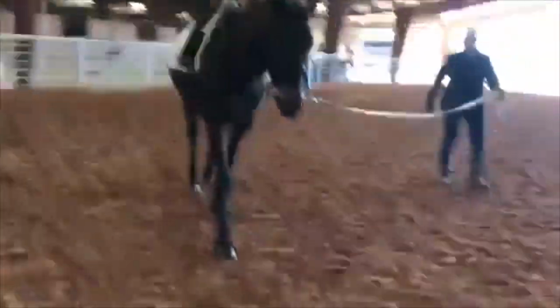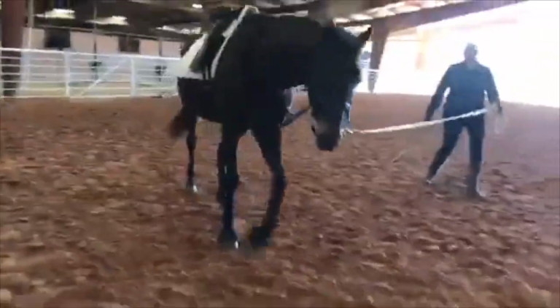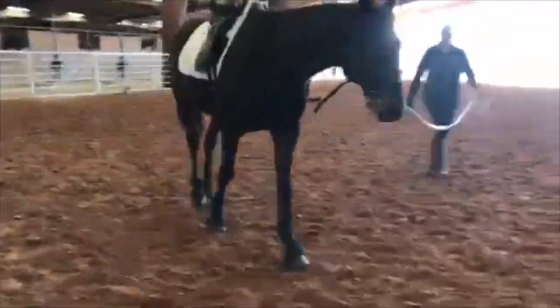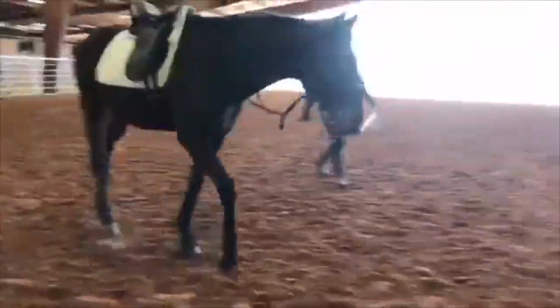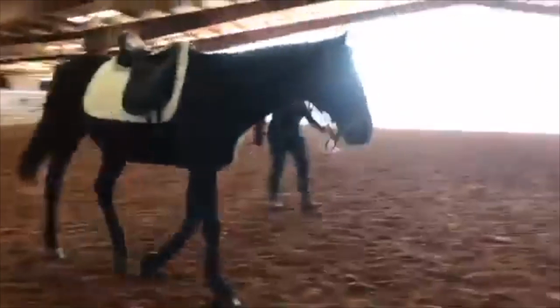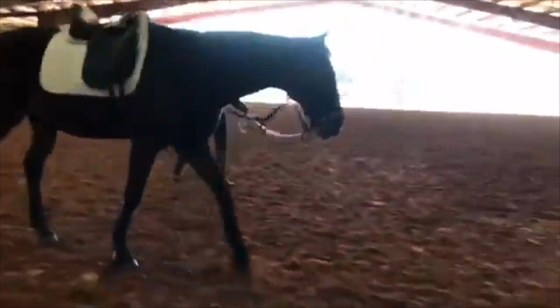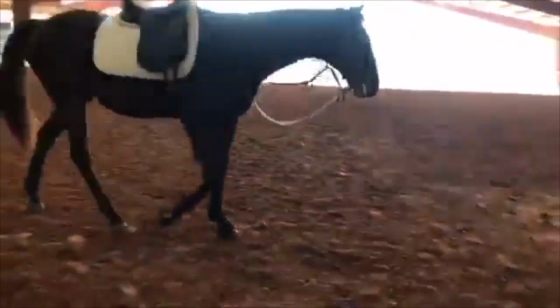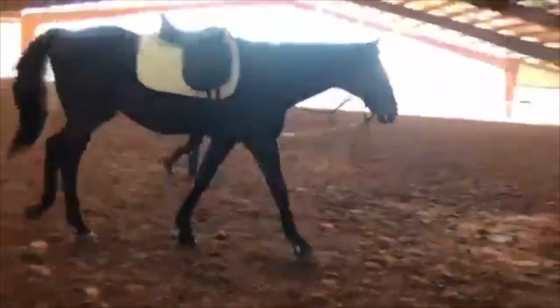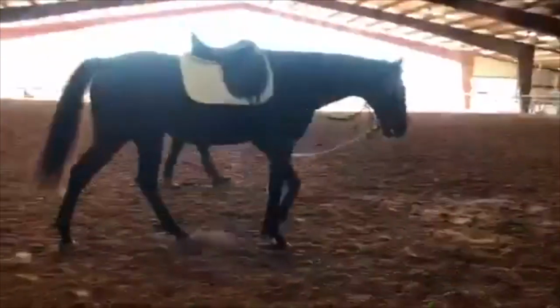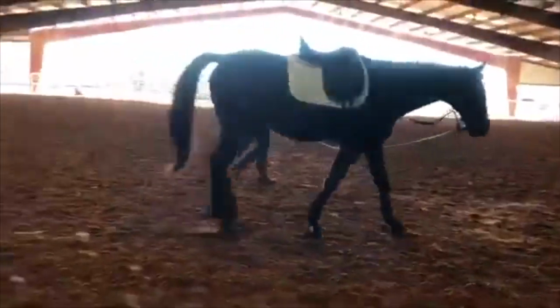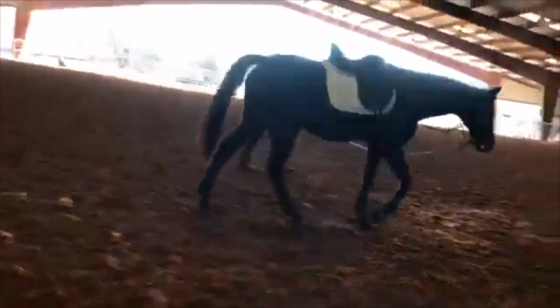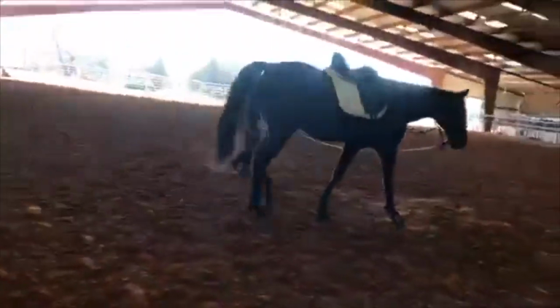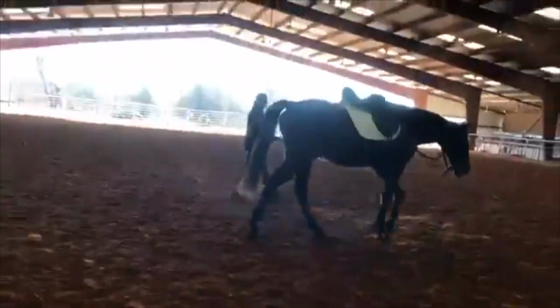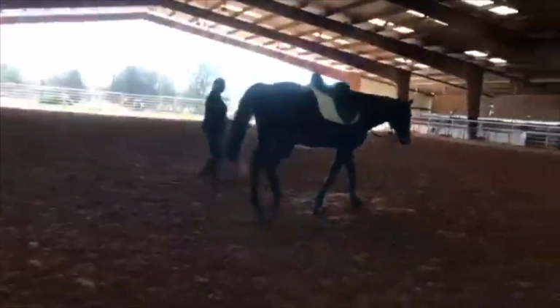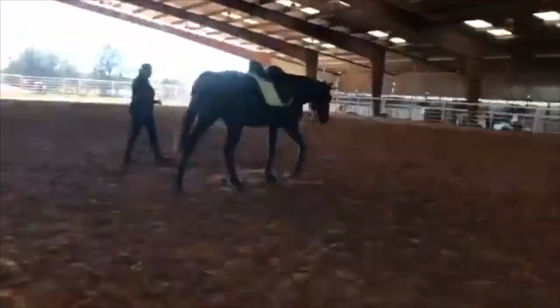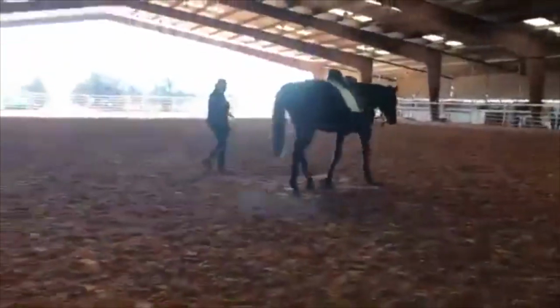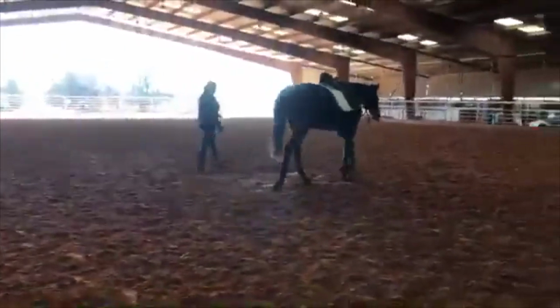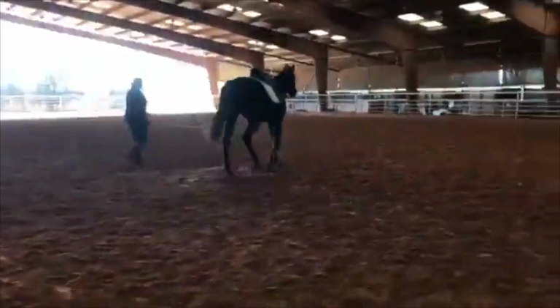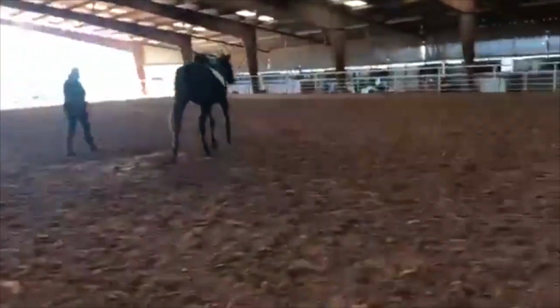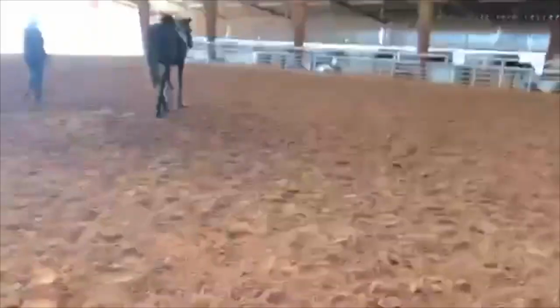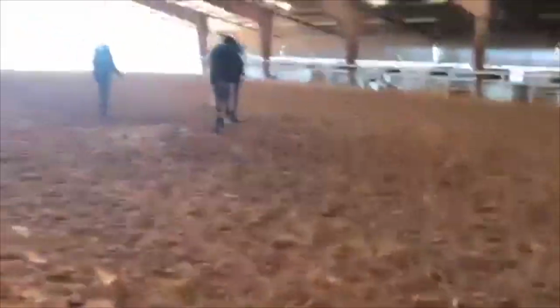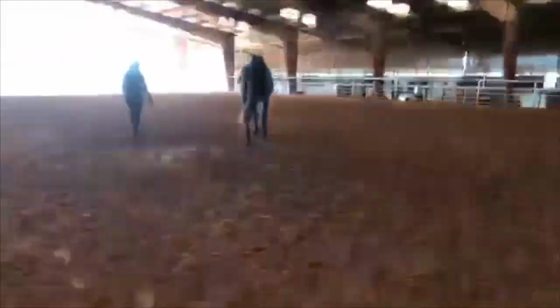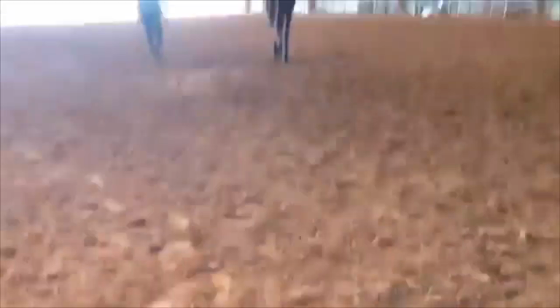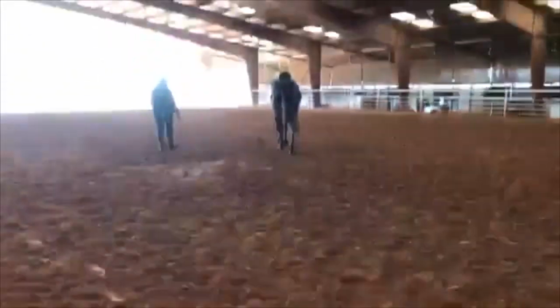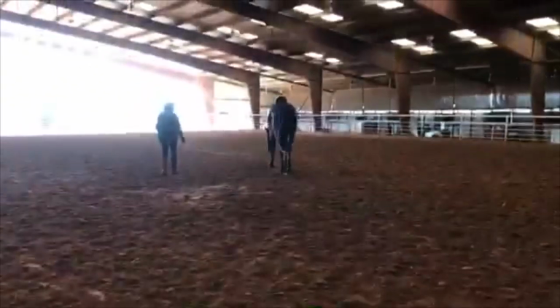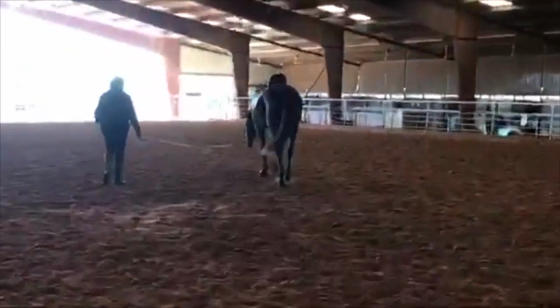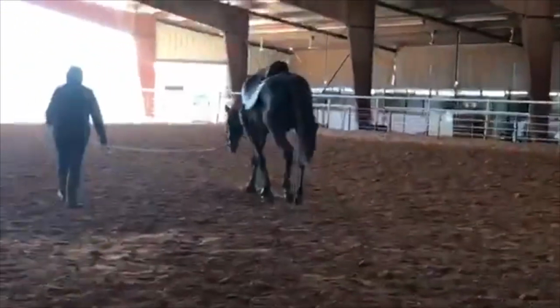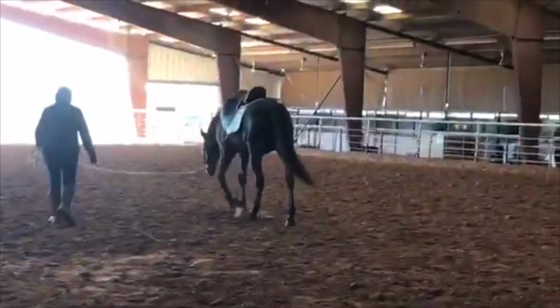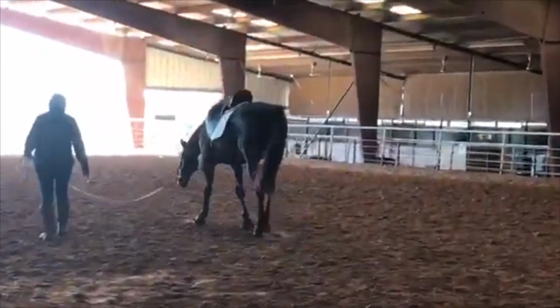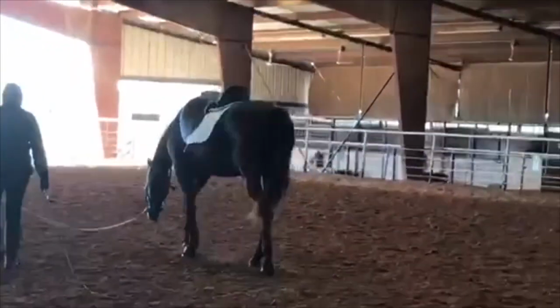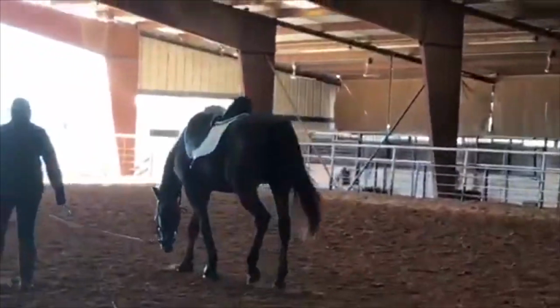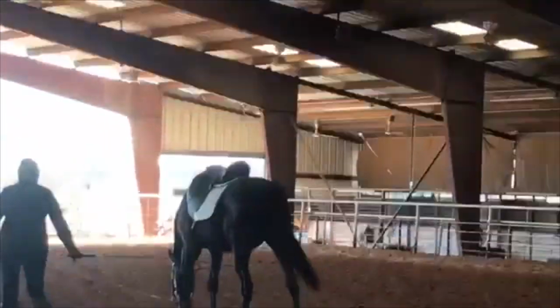That starts from the point at which you can actually get the horse to stretch every day. You're doing a good job here, but he certainly needs to get deeper in all of this. You get some good moments here at times — like right there is where we want him to be.